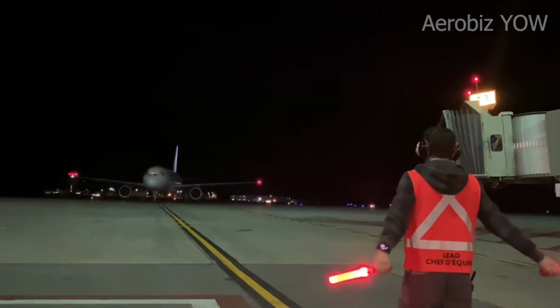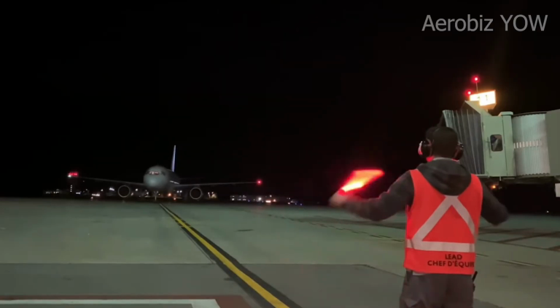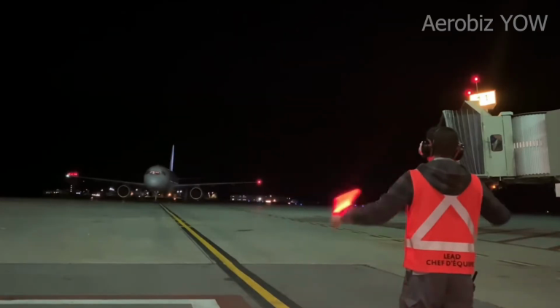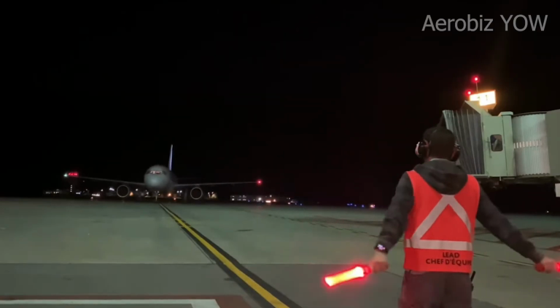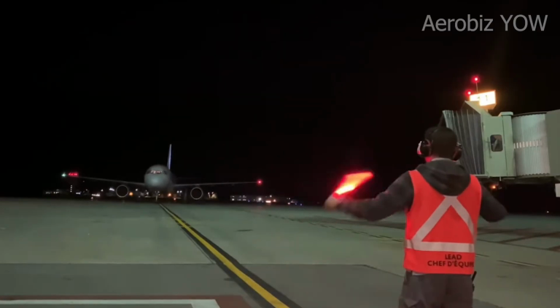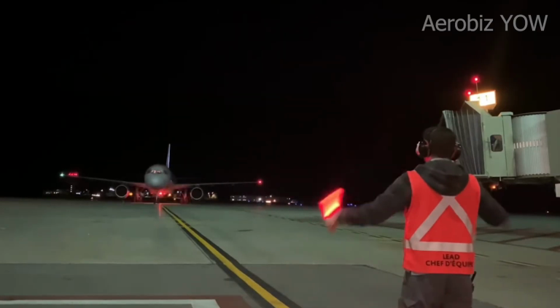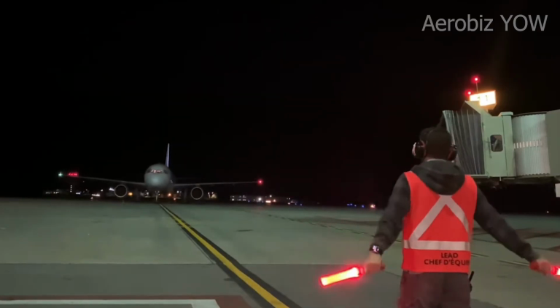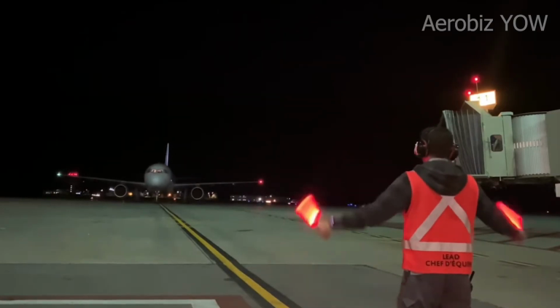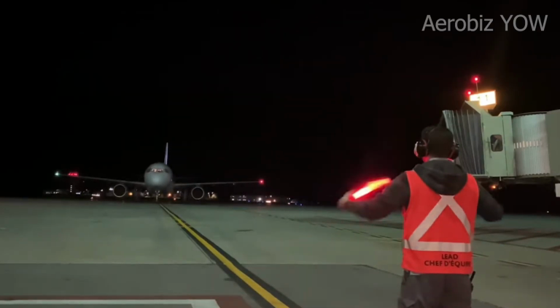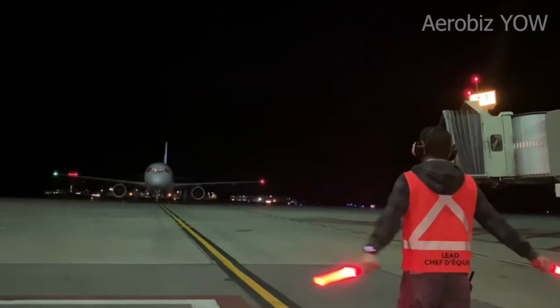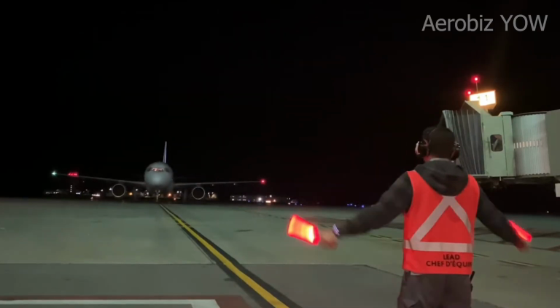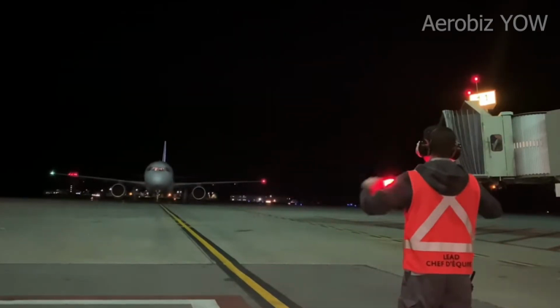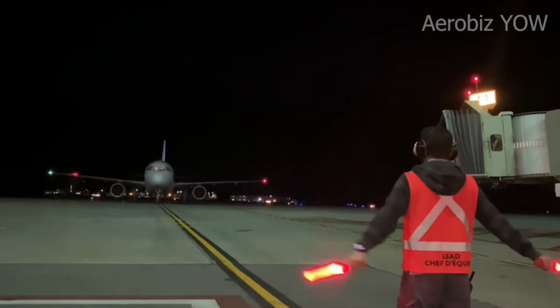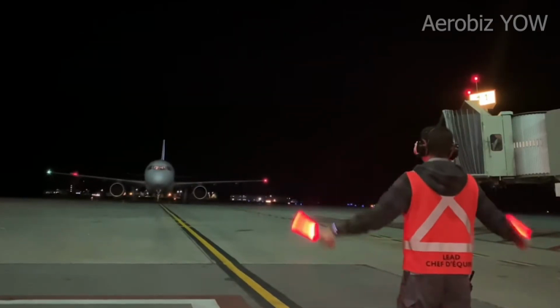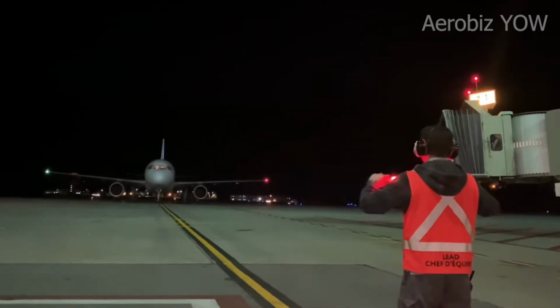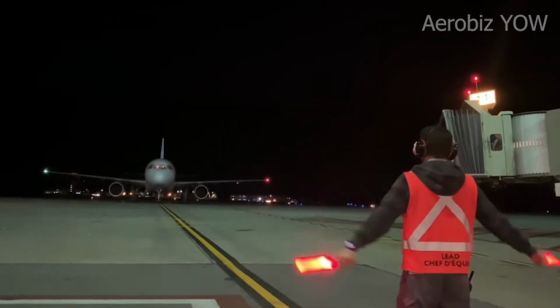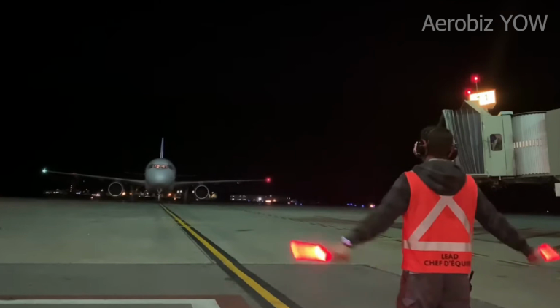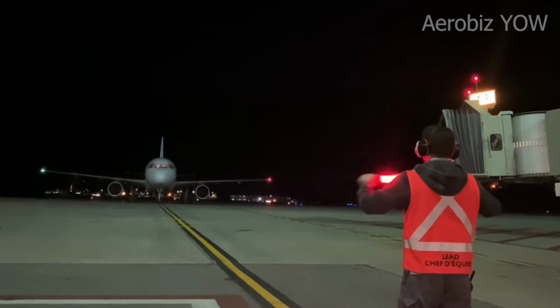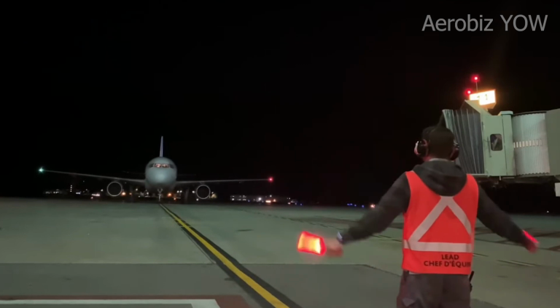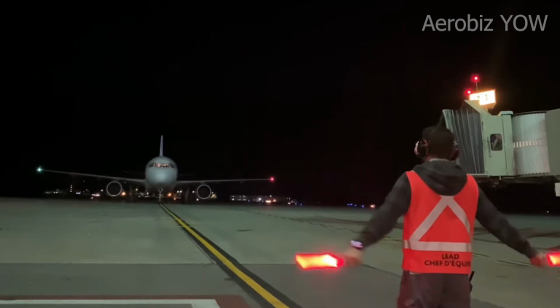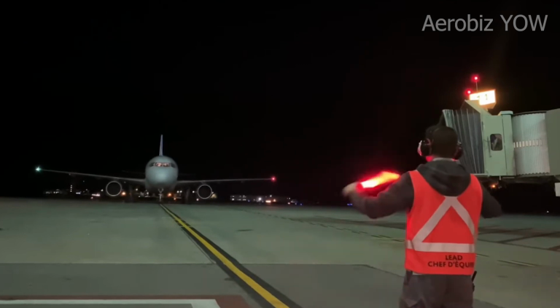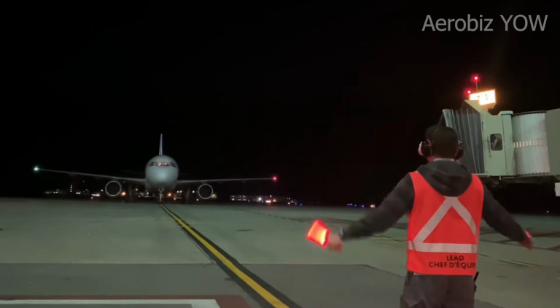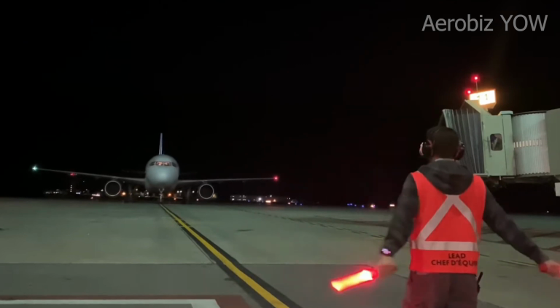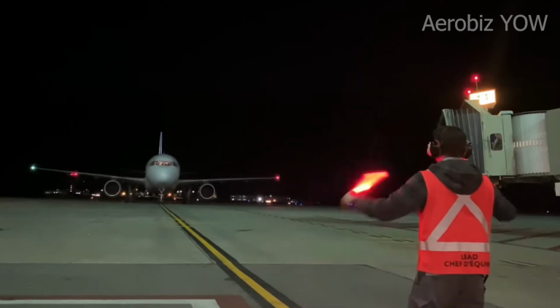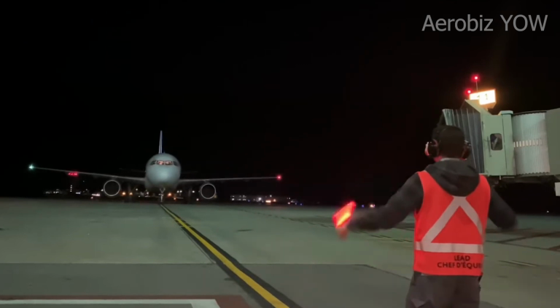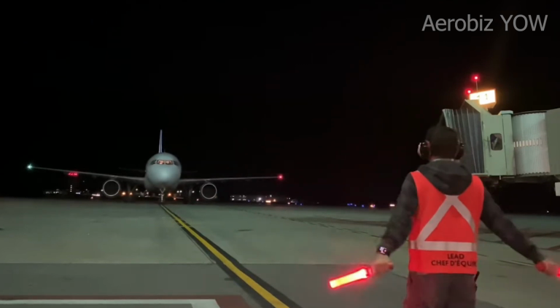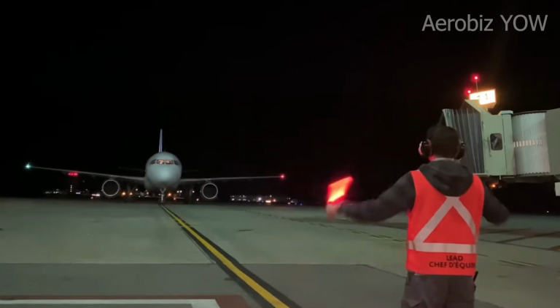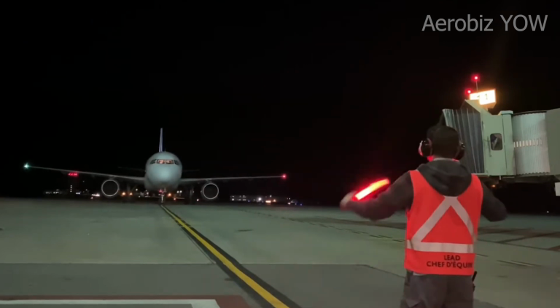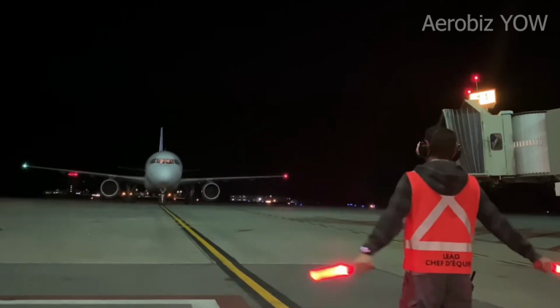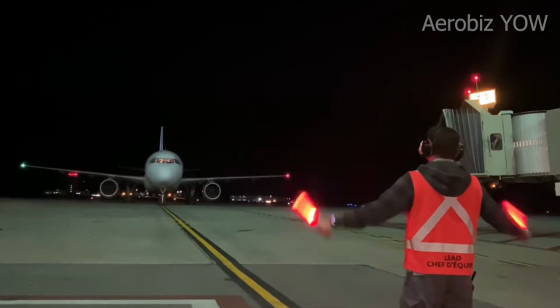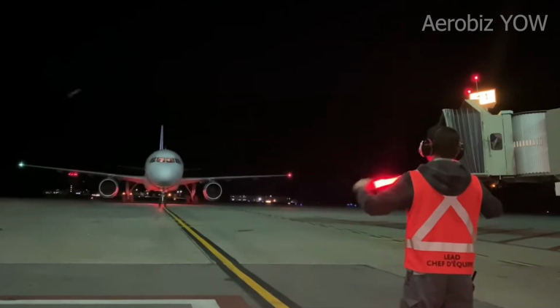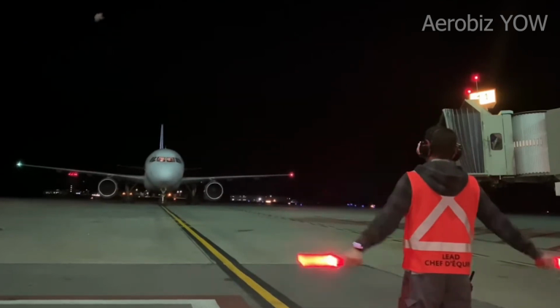If you think planes only circle because of bad weather, you're in for a surprise. What comes next will change how you see every holding pattern from now on. Buckle up — this gets good.